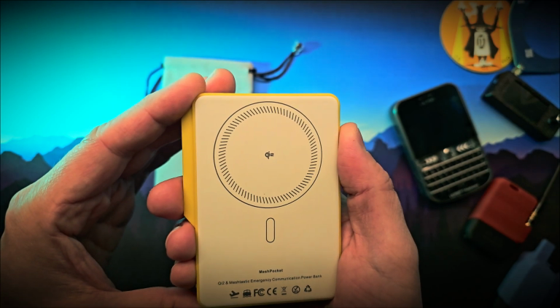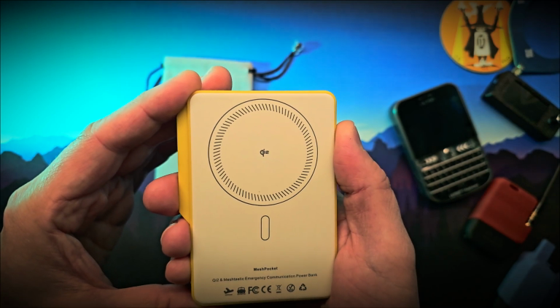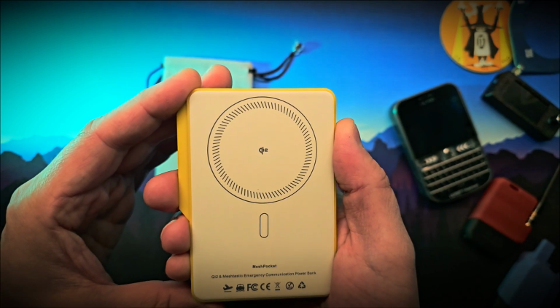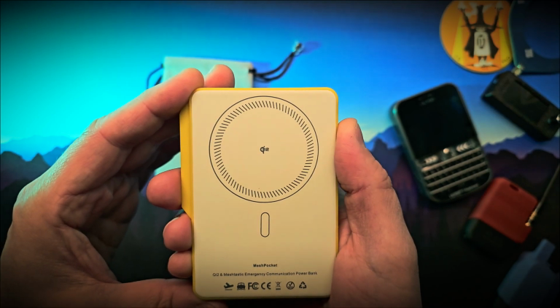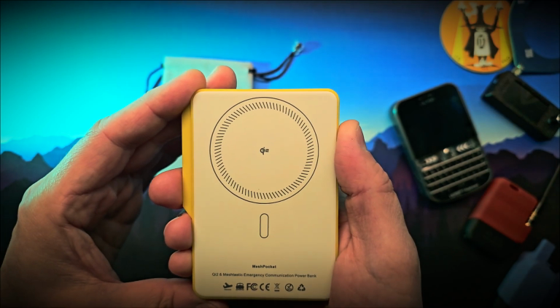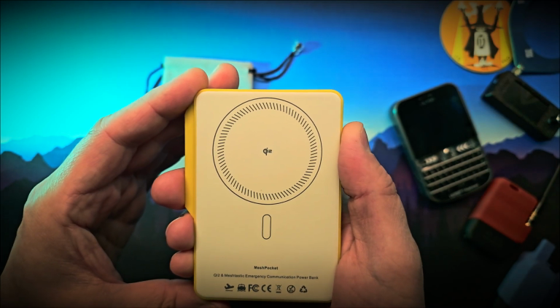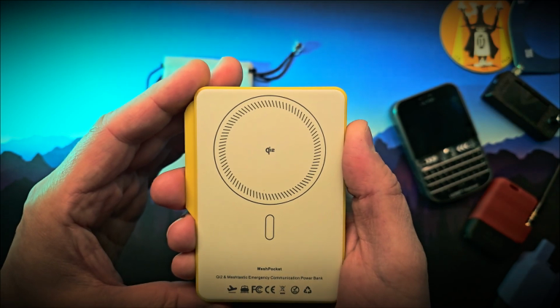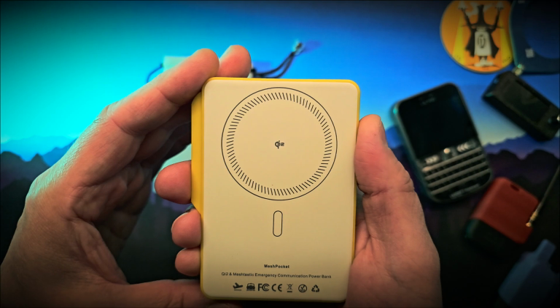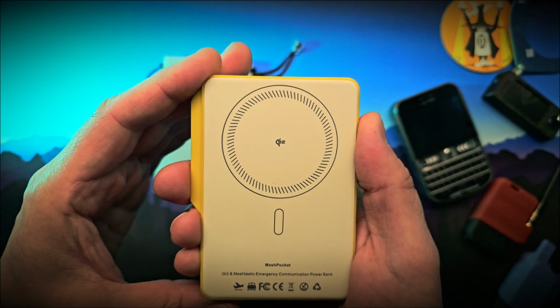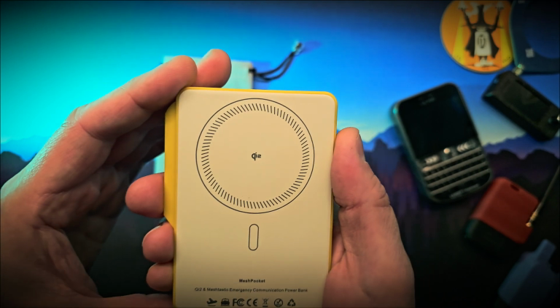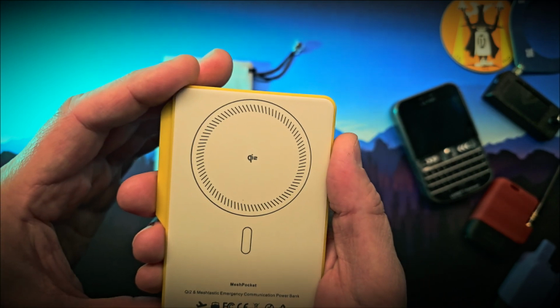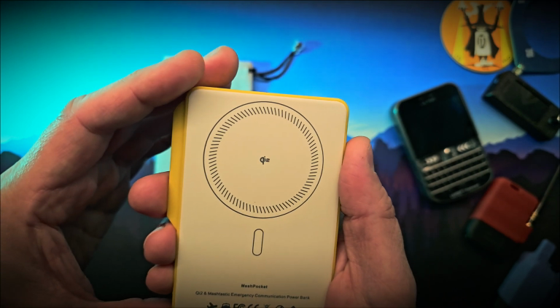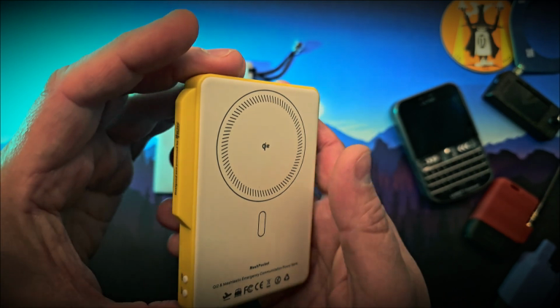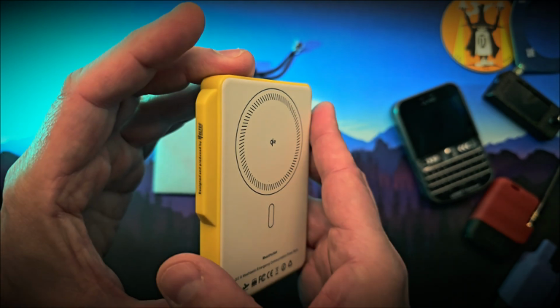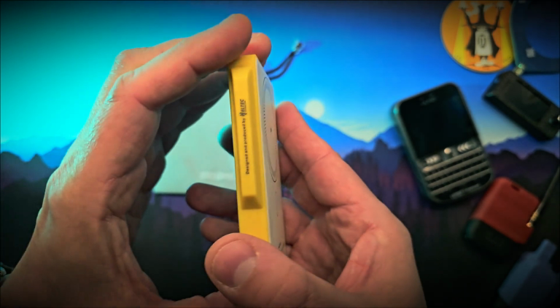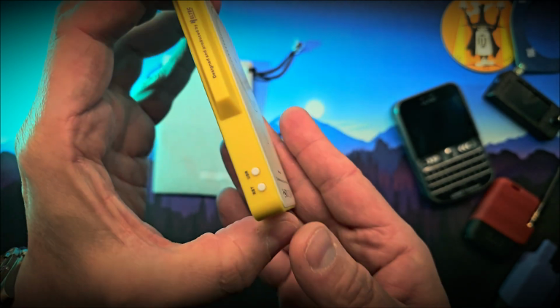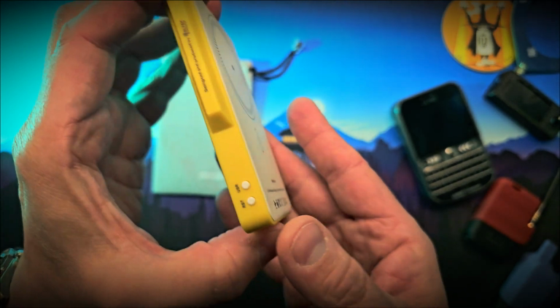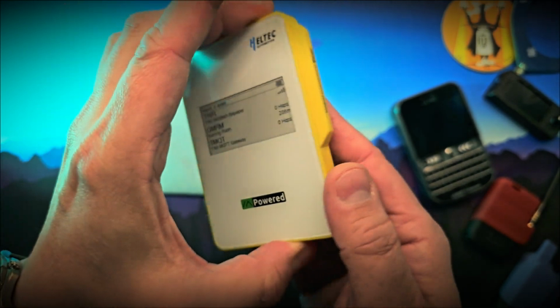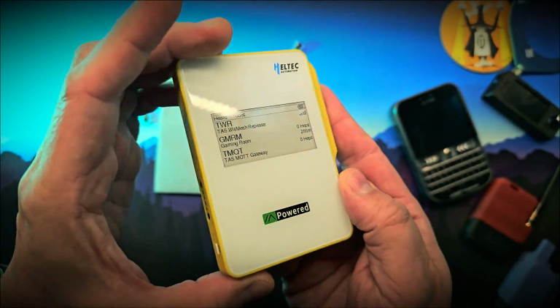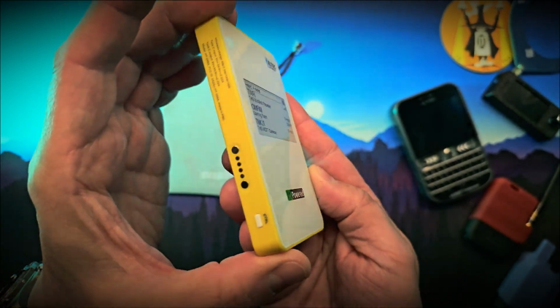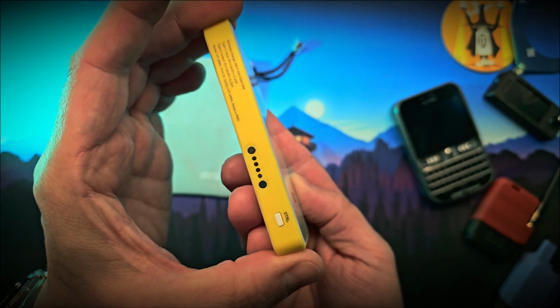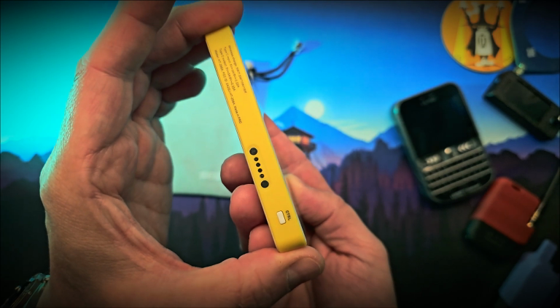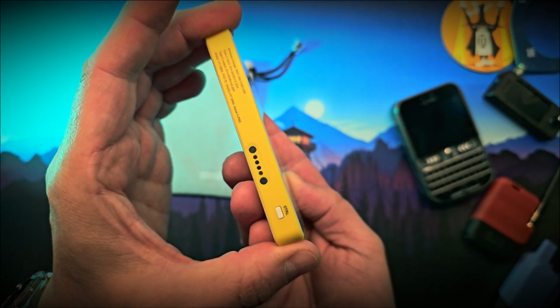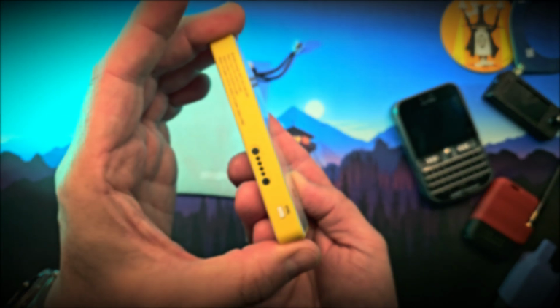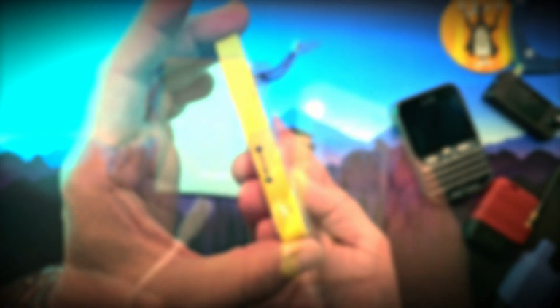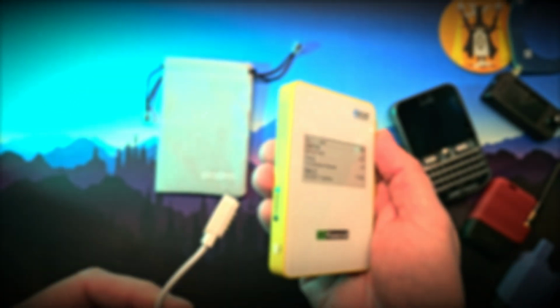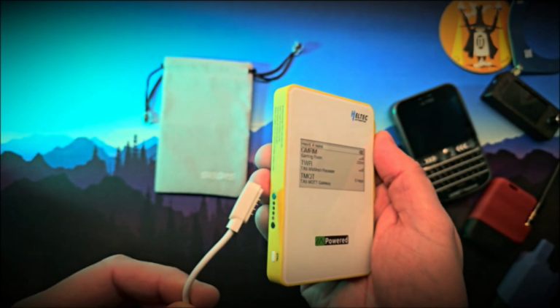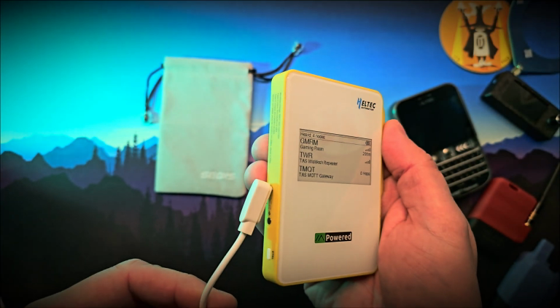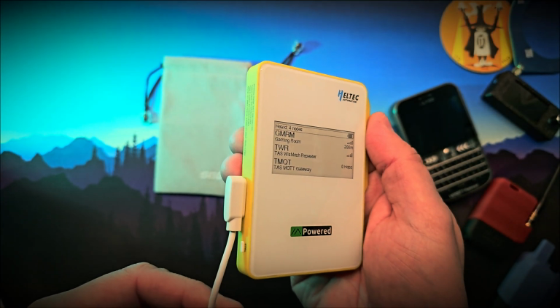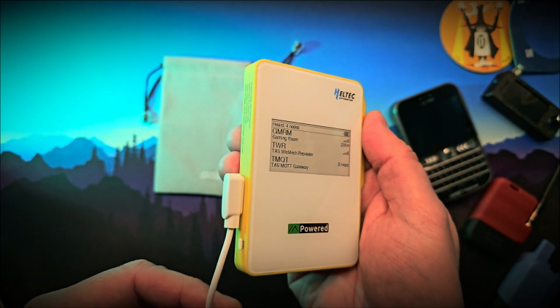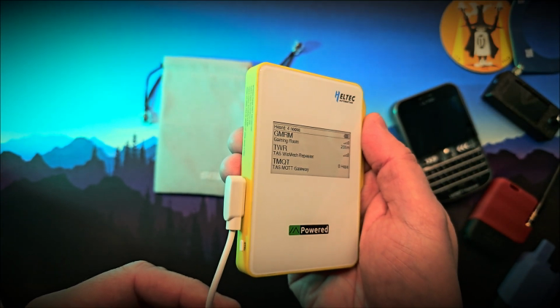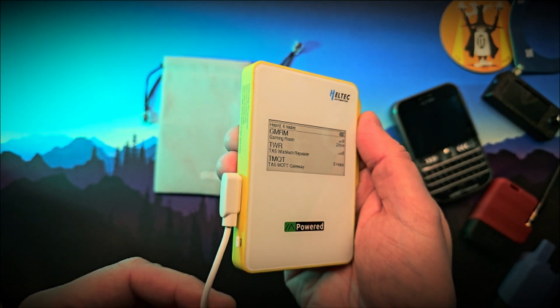while the Meshtastic node does its thing, or just use it as a standard wireless charger. One of the cables connects magnetically to a port on the left side. This allows direct USB serial communication with the node,